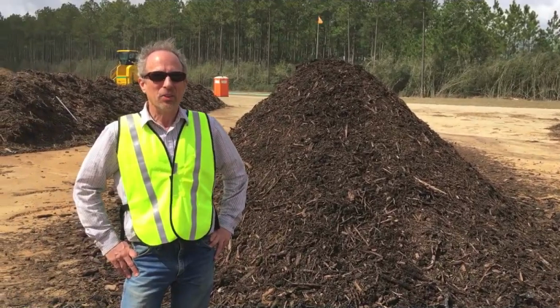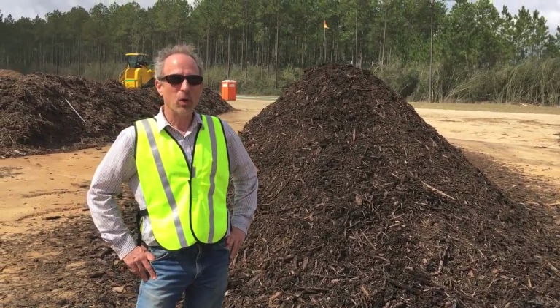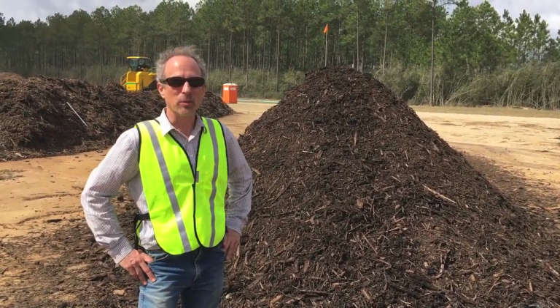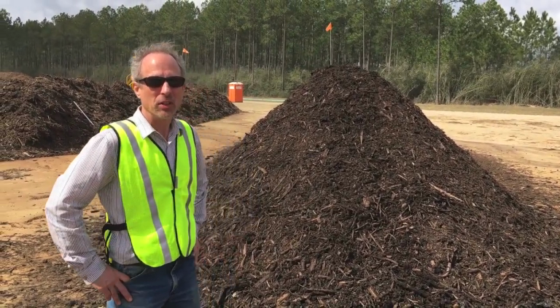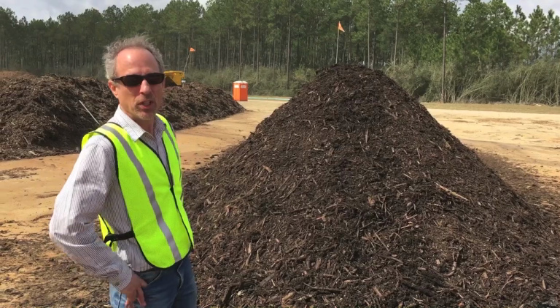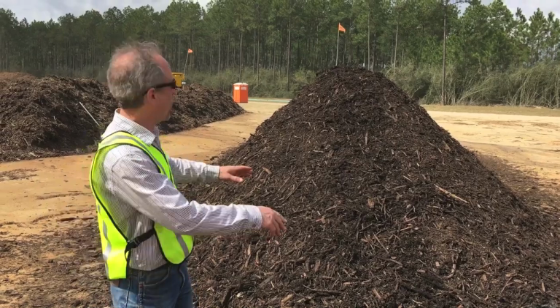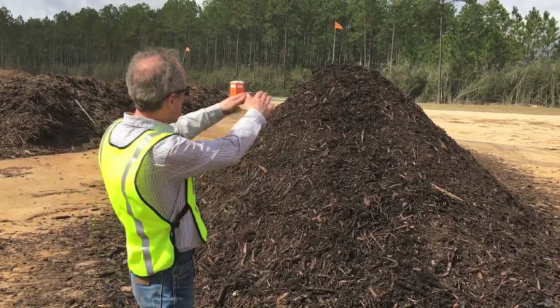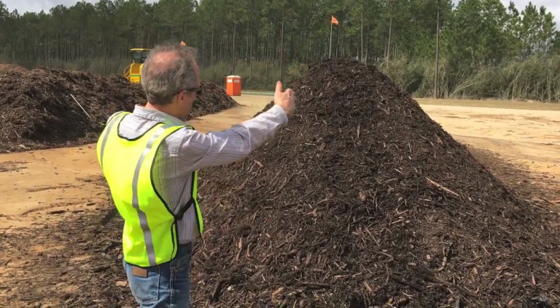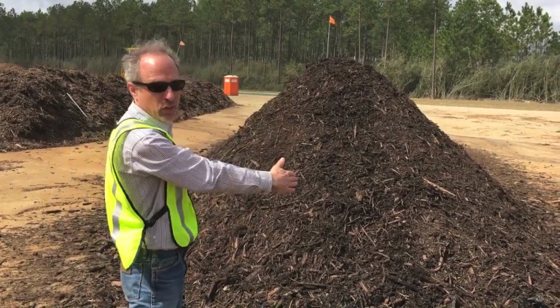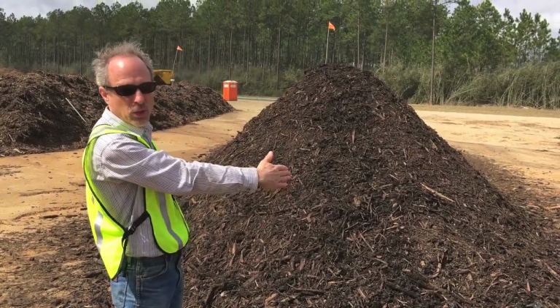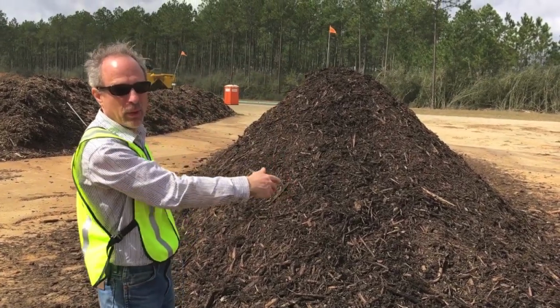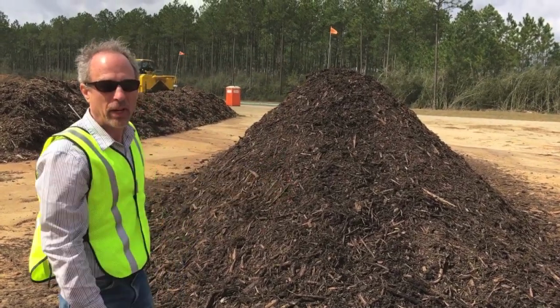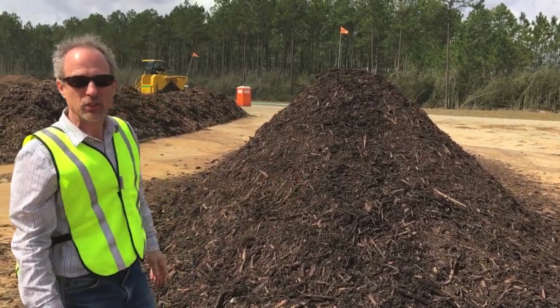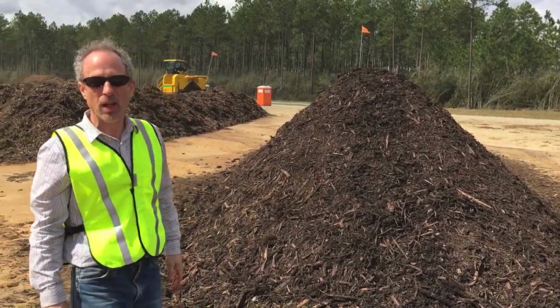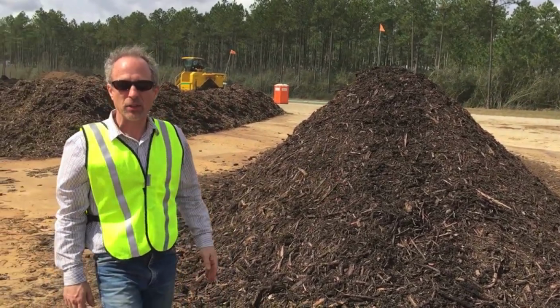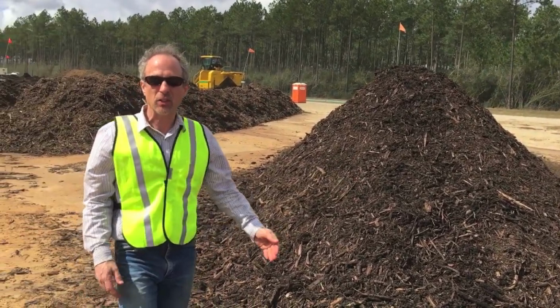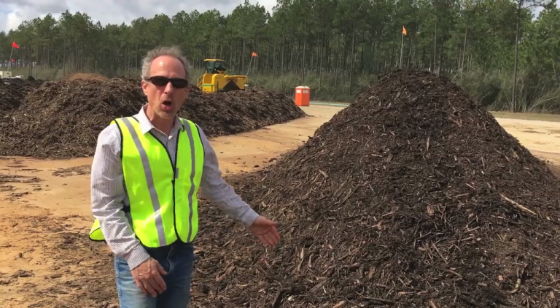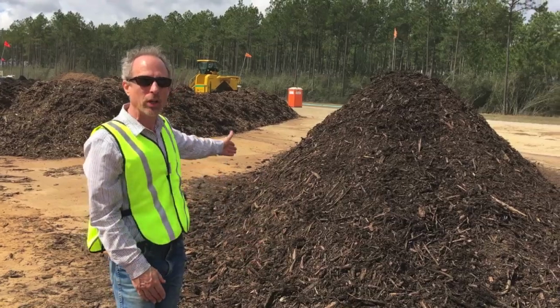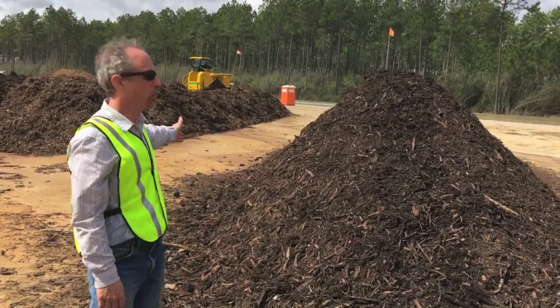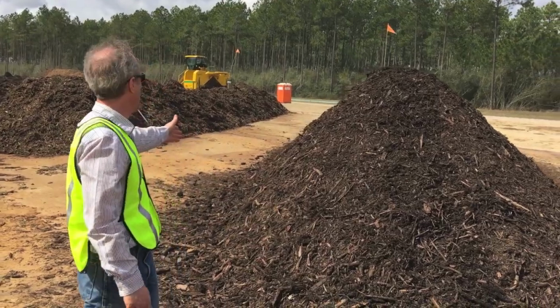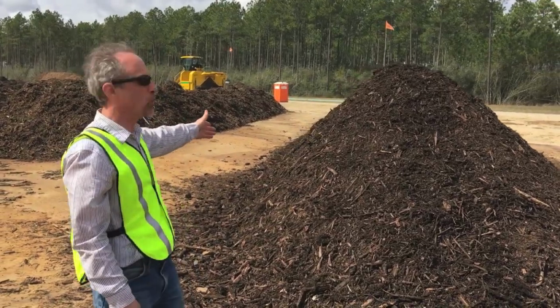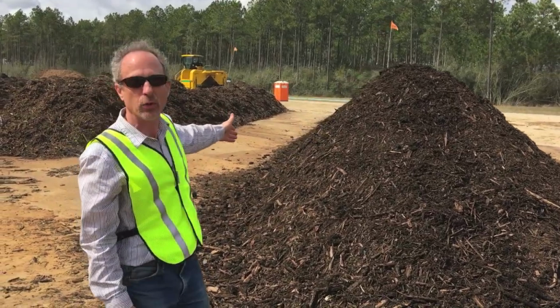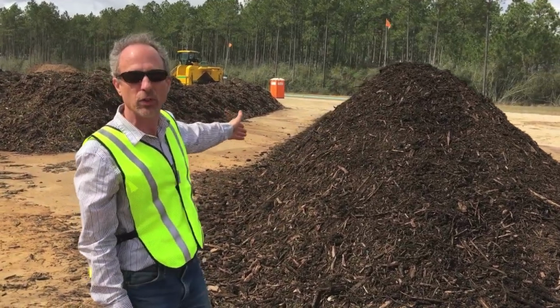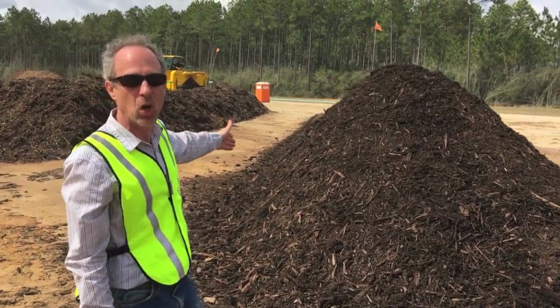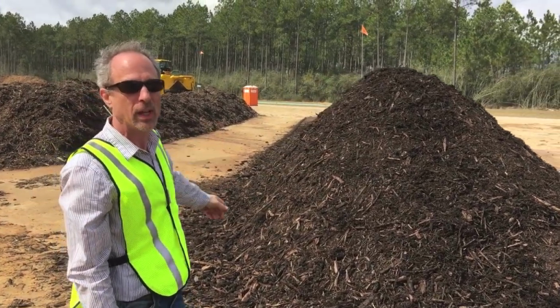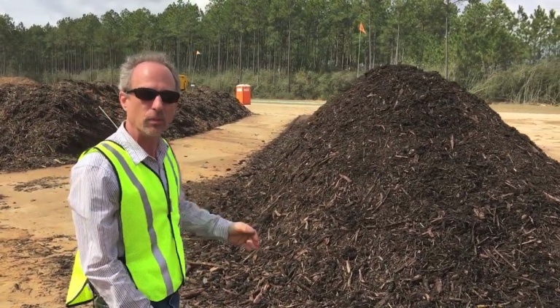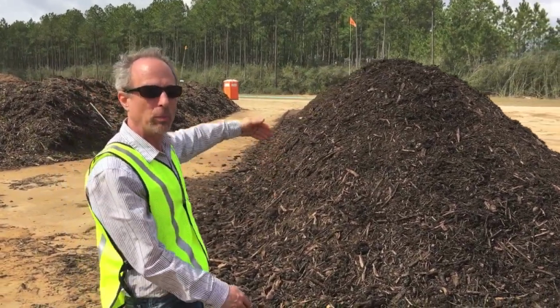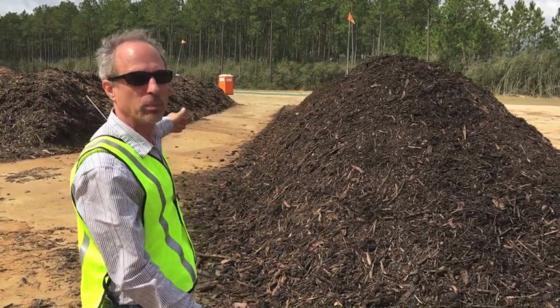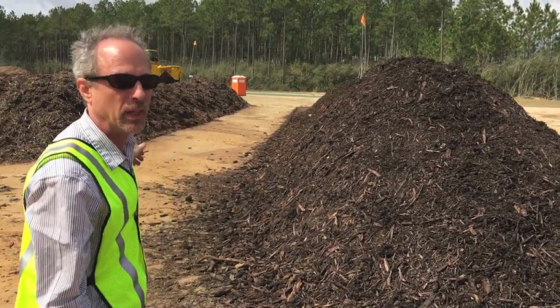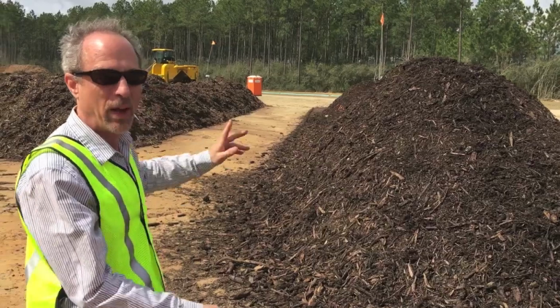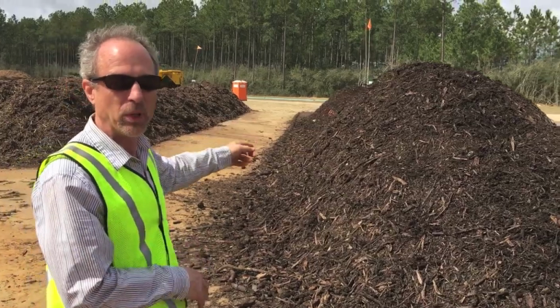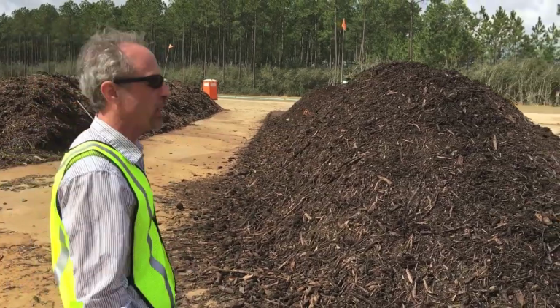The windrow turning machine finishes forming the windrow in a nice conical shape. As you come around here, you'll see it's a long windrow — this pile is about 150 feet long and there are multiple piles built. One pile is built every day.